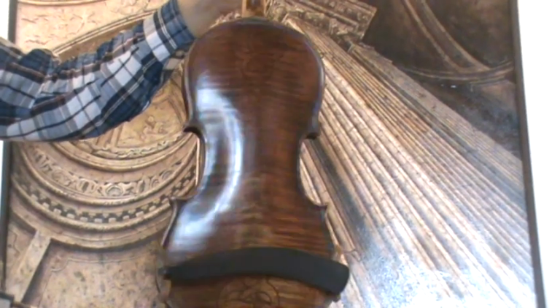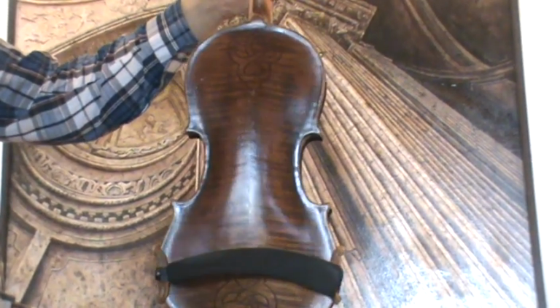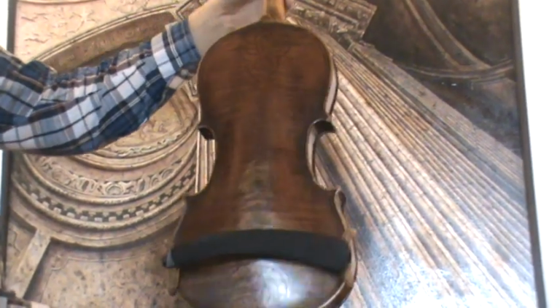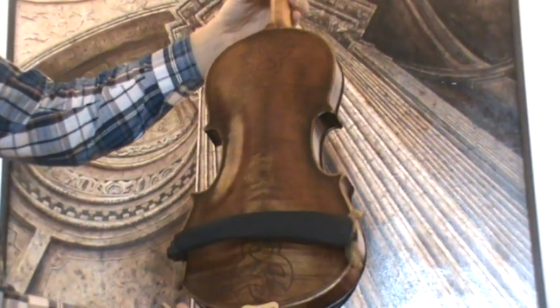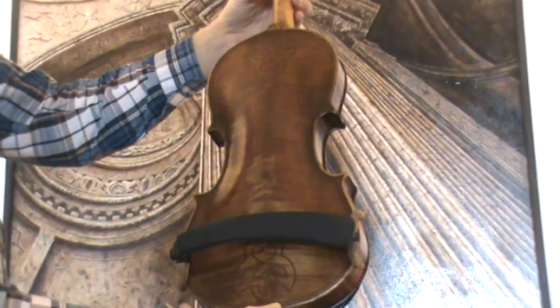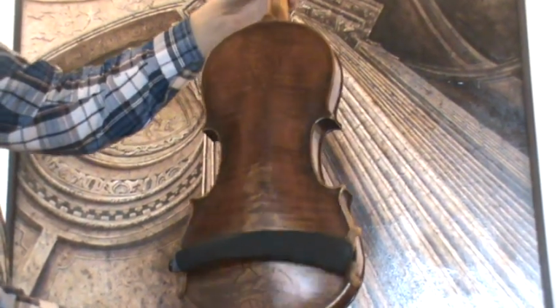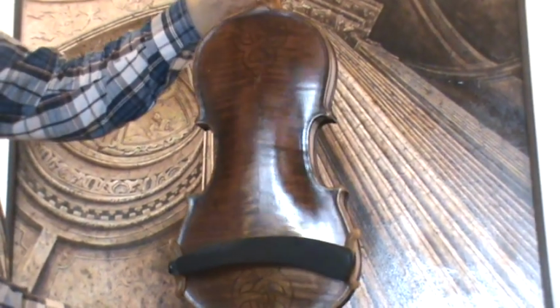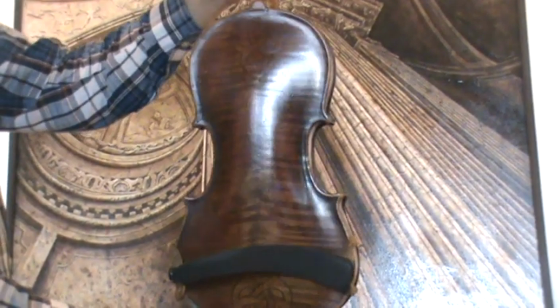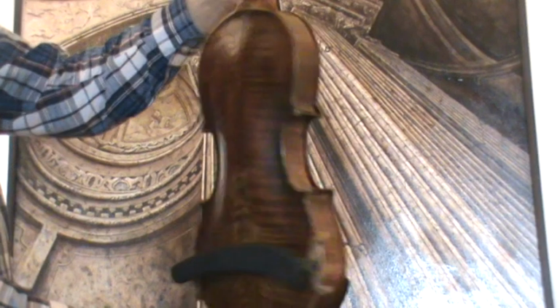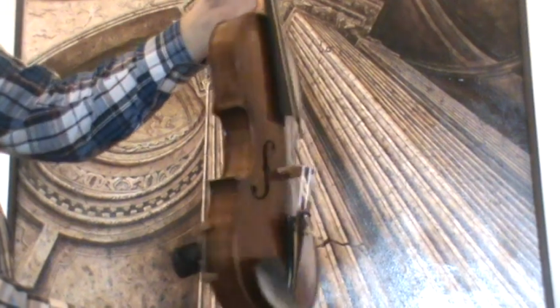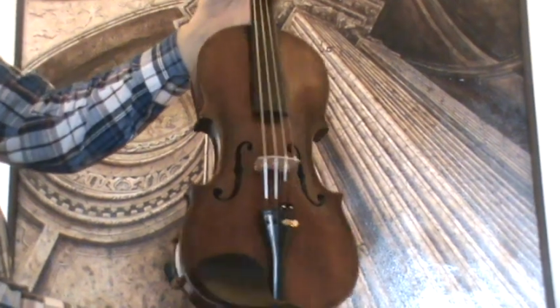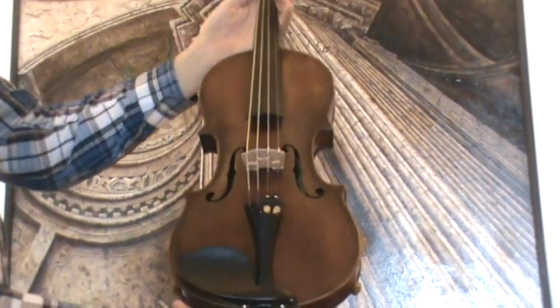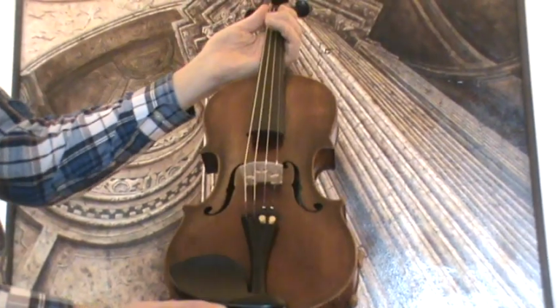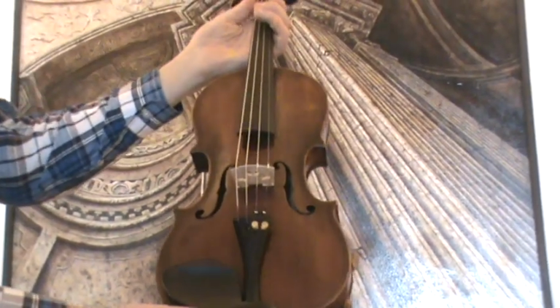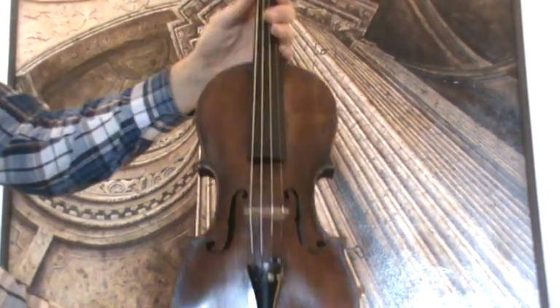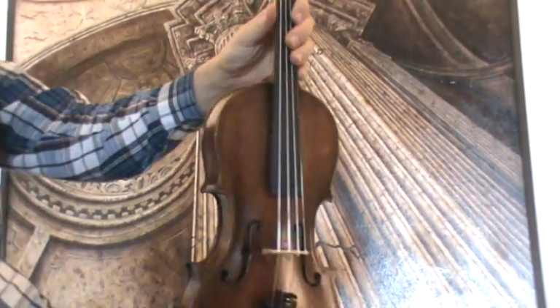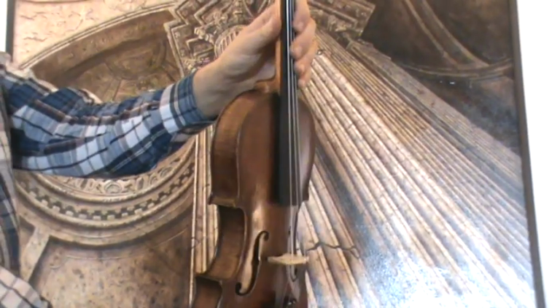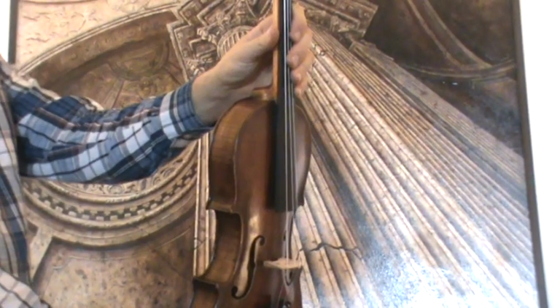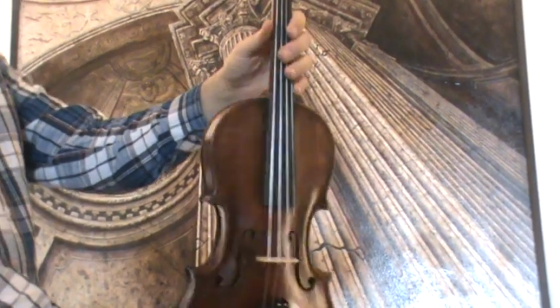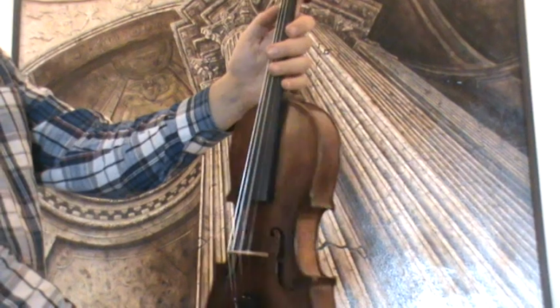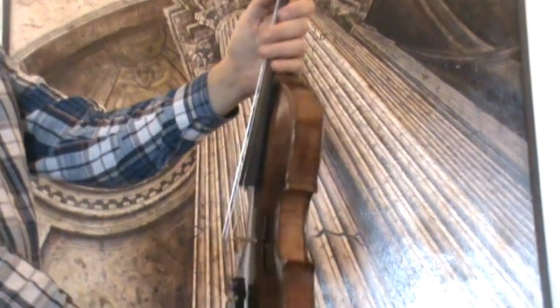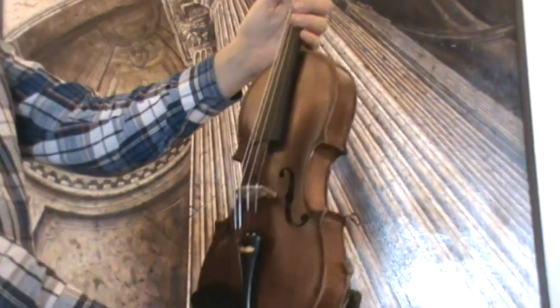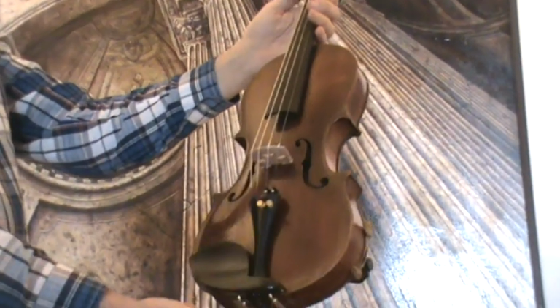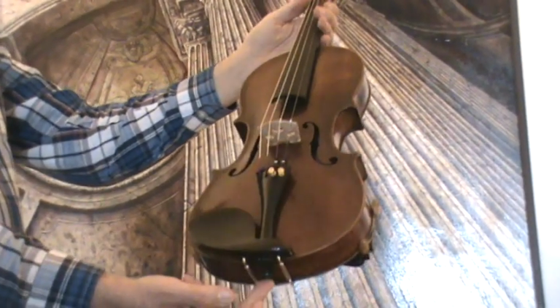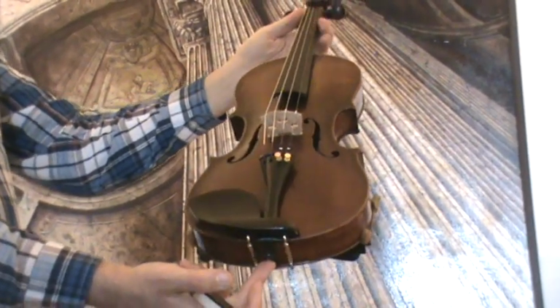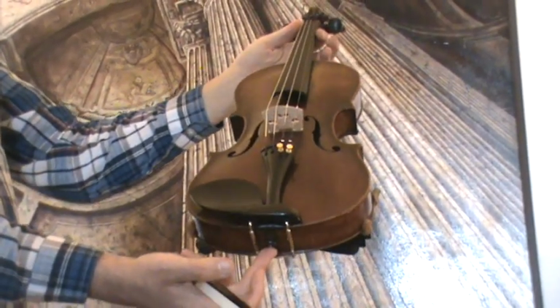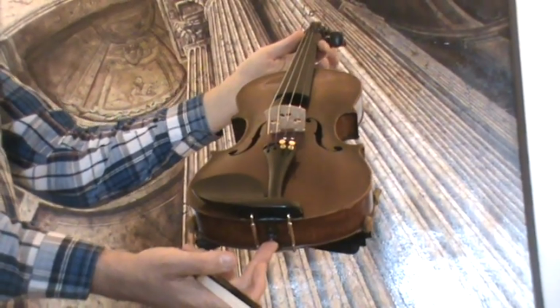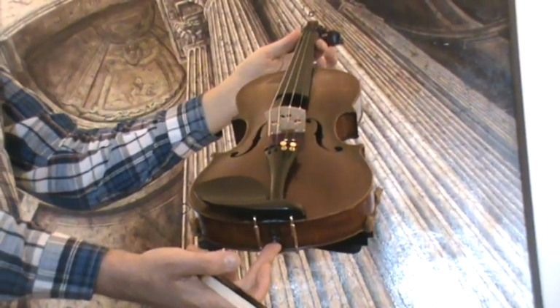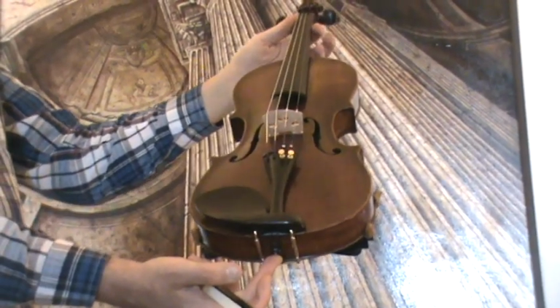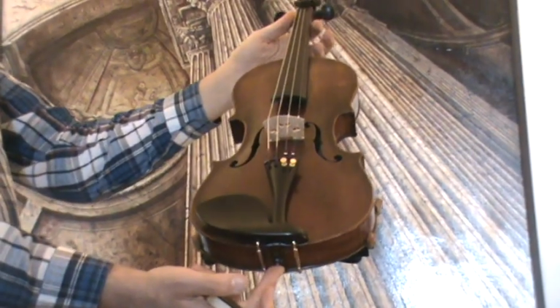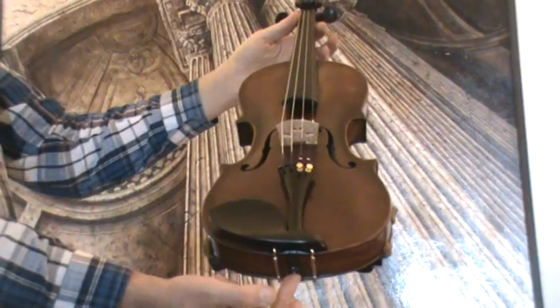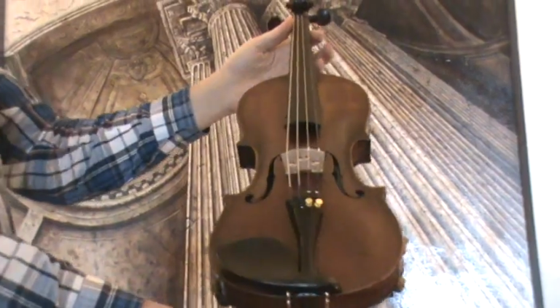The violin received in our workshop a new setup with new ebony pegs, new ebony chinrest, new ebony tailpiece, a new bridge, and new strings.